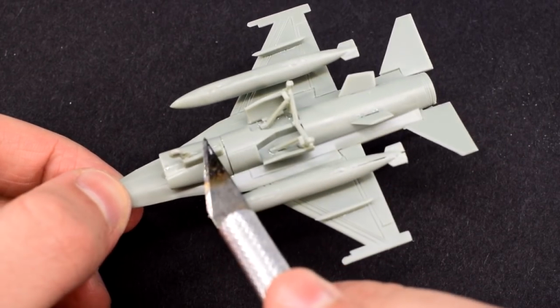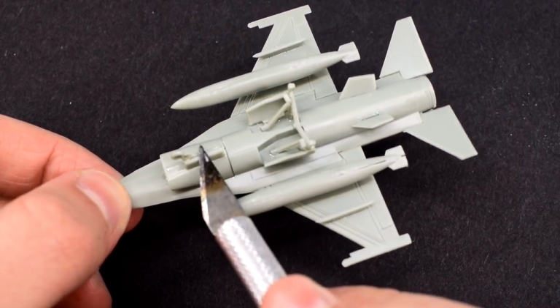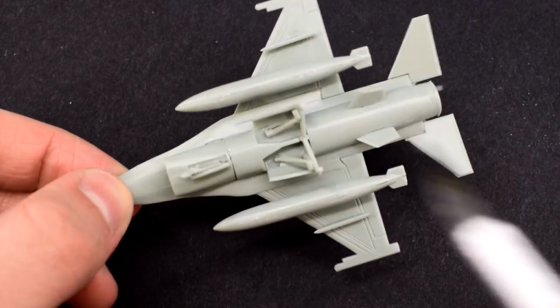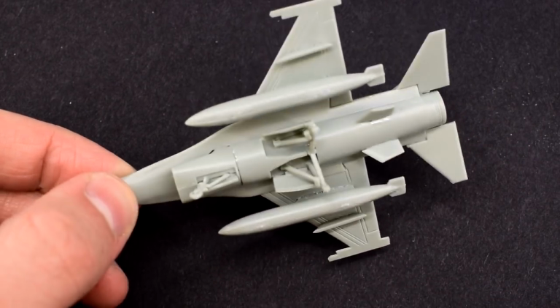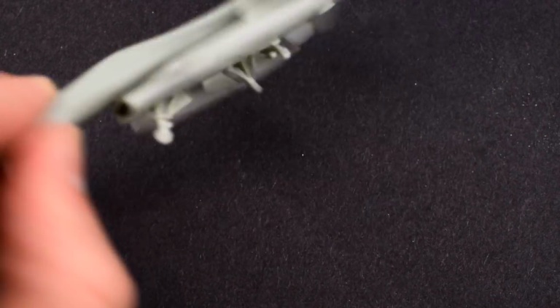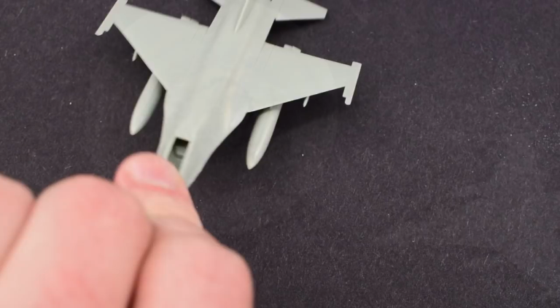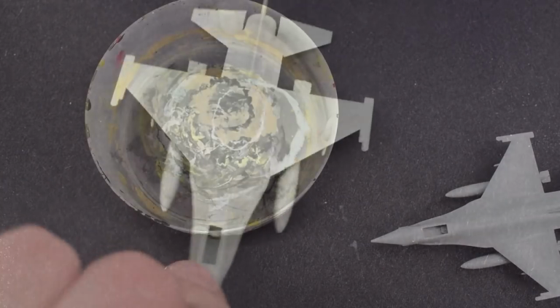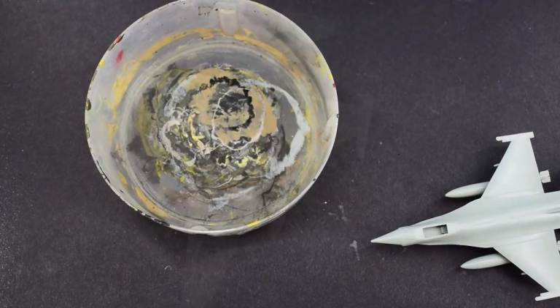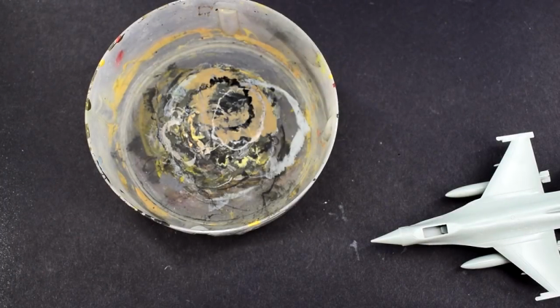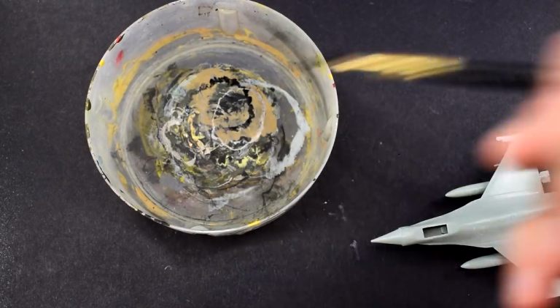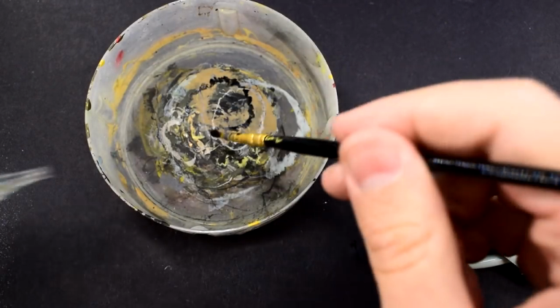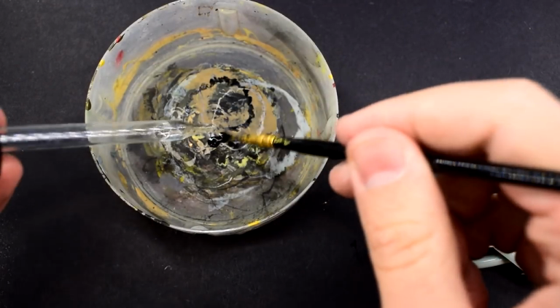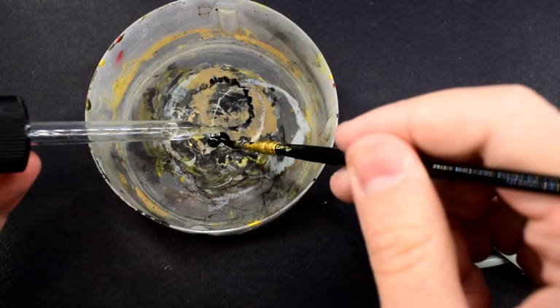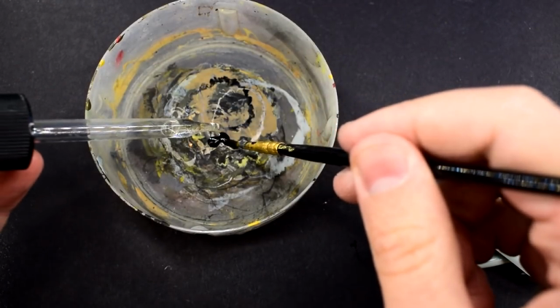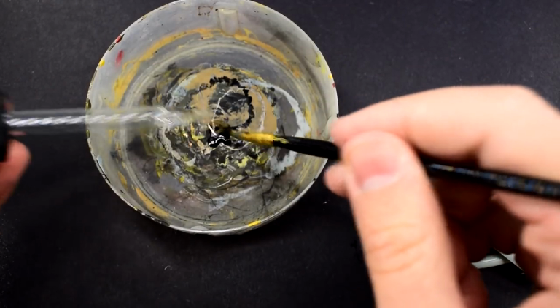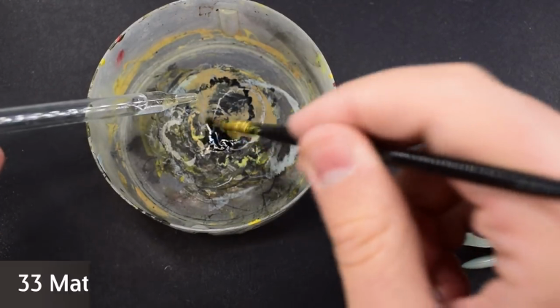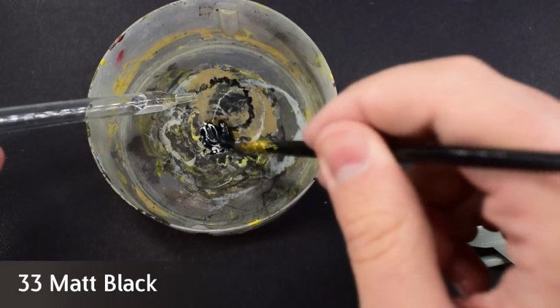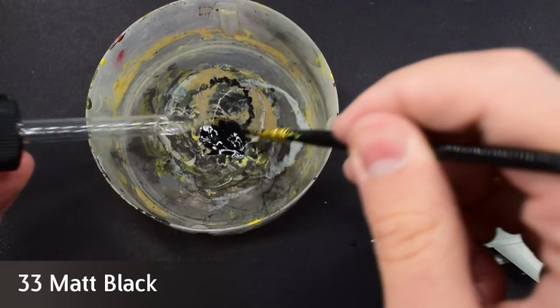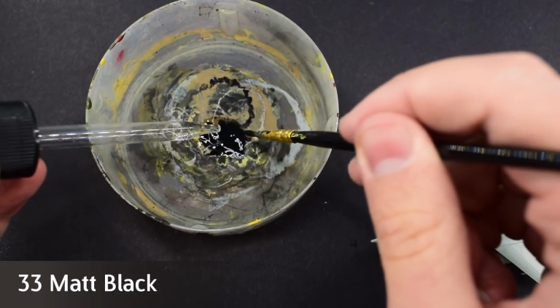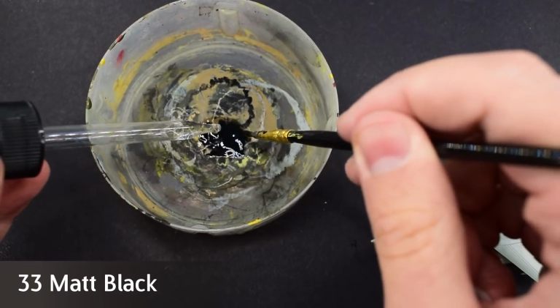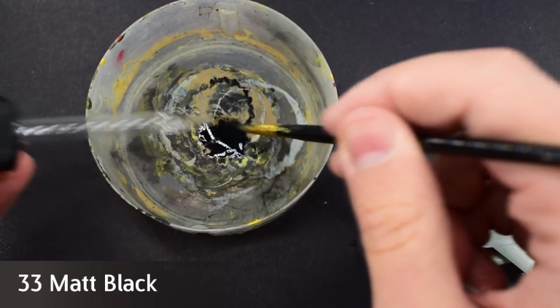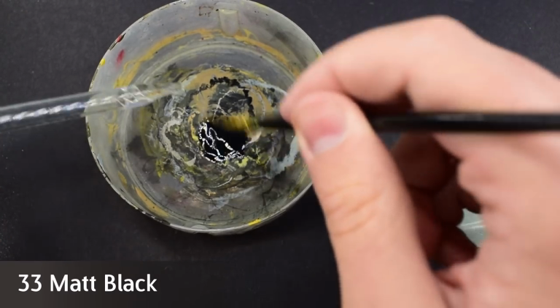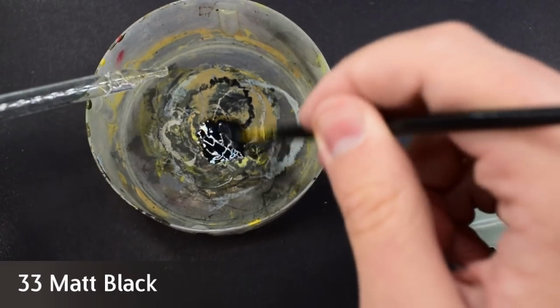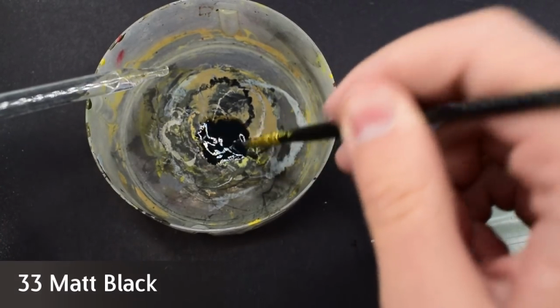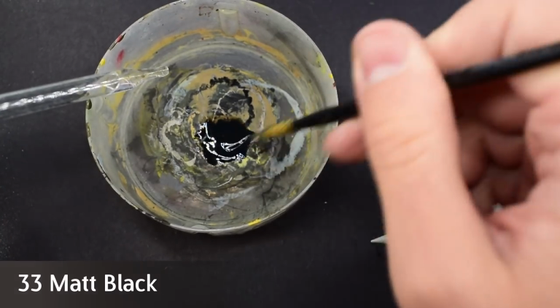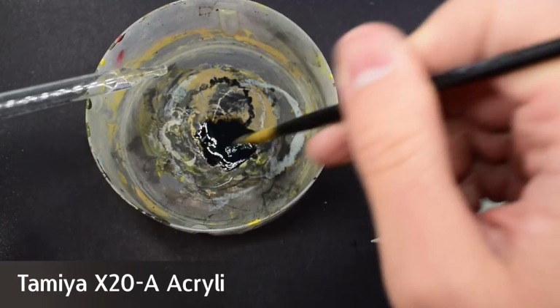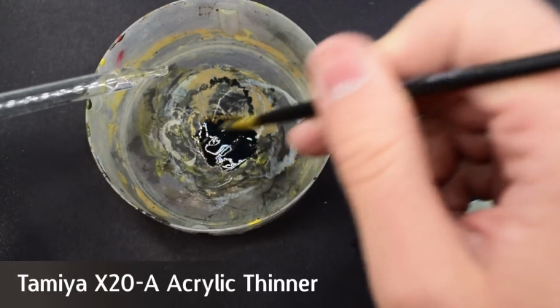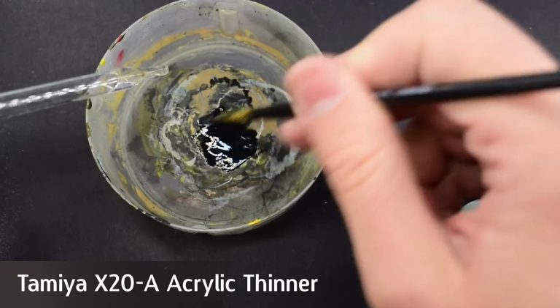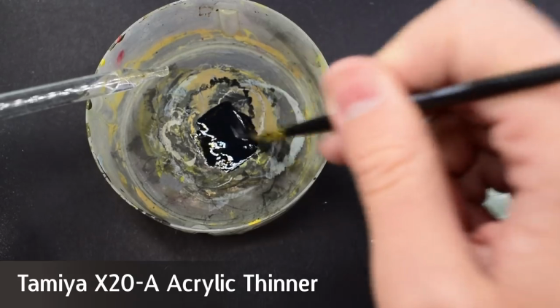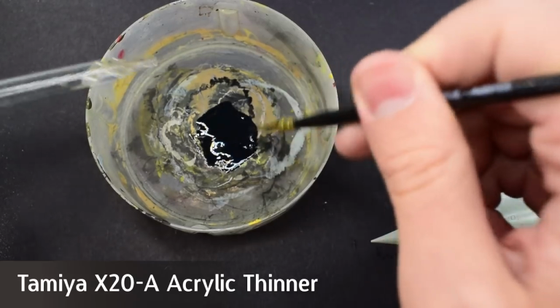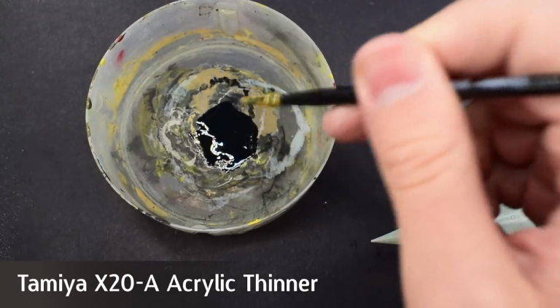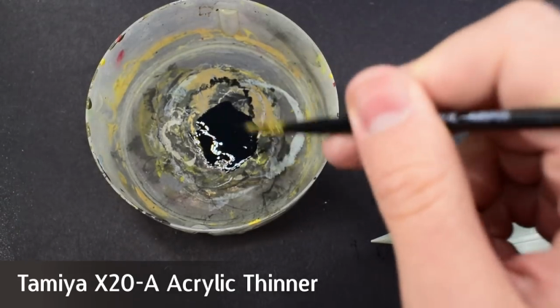I've left the main wheels off for now and I'll add them after painting. I used Humbrol 33 Matte Black, thinned with some Tamiya Acrylic Thinners X20A to help it flow and avoid leaving brush strokes.